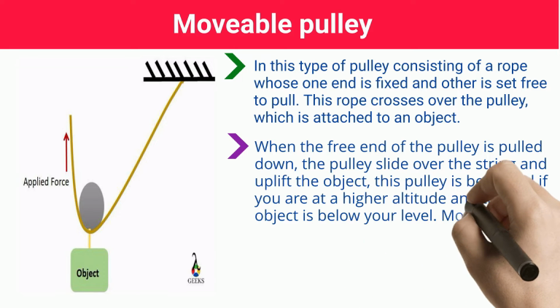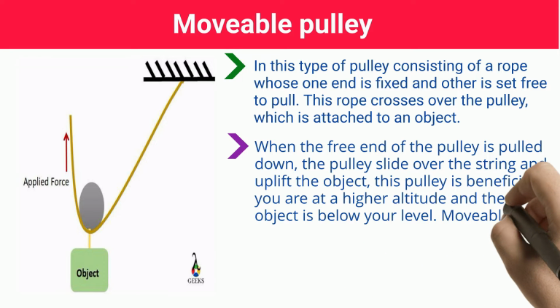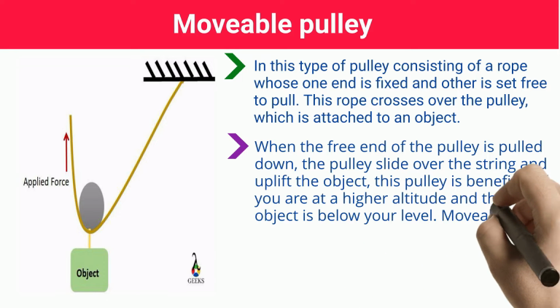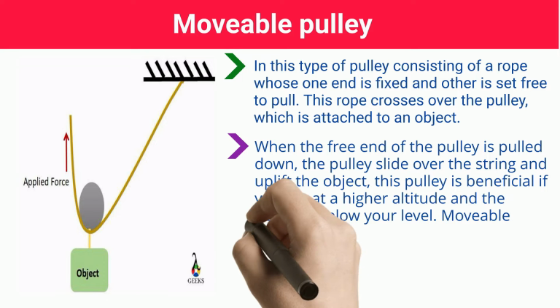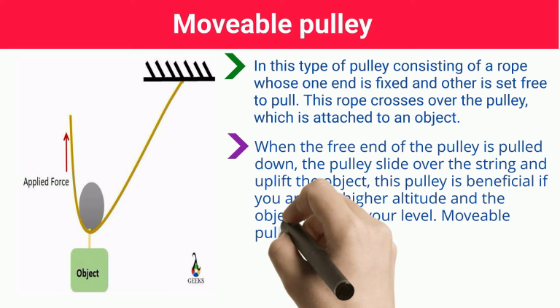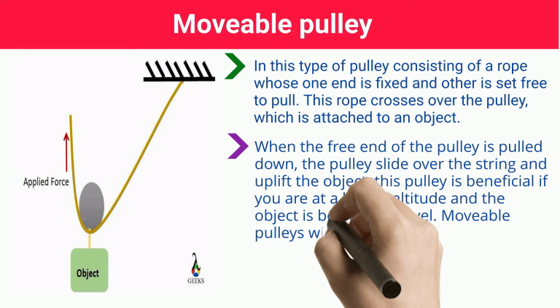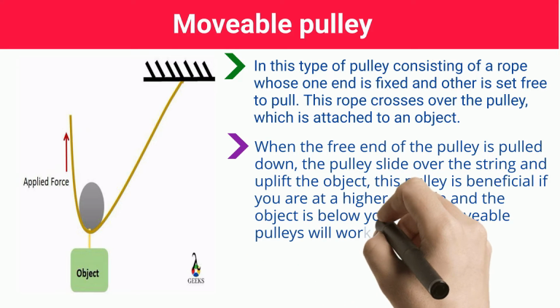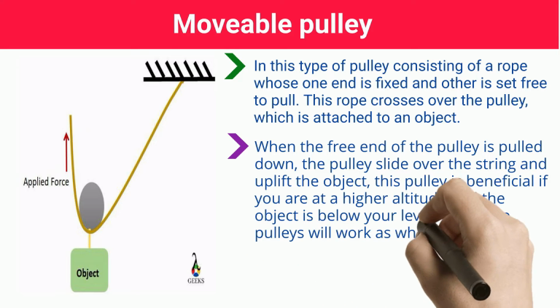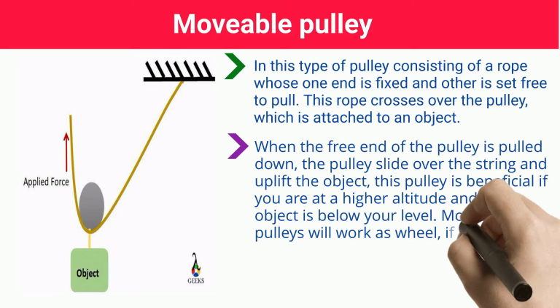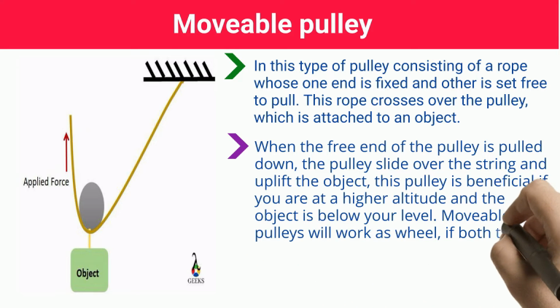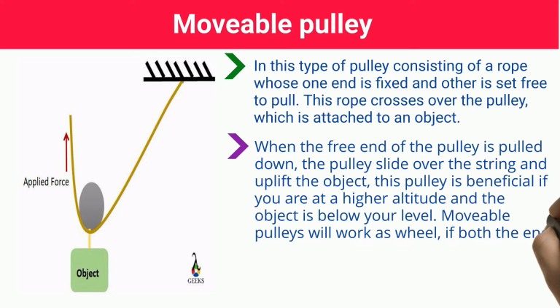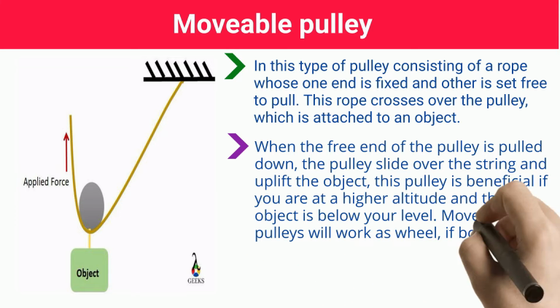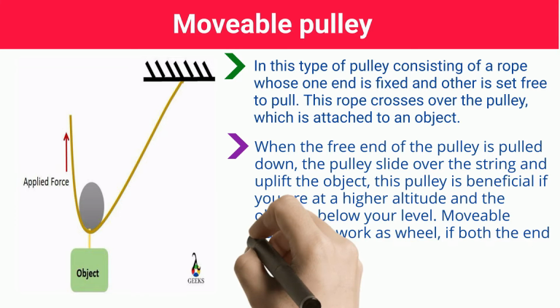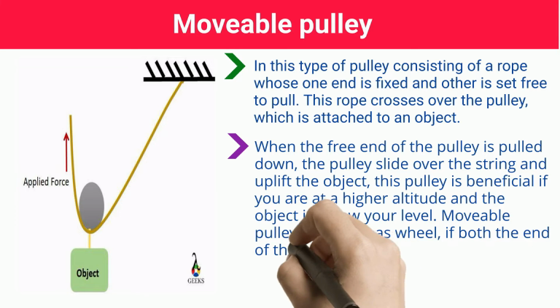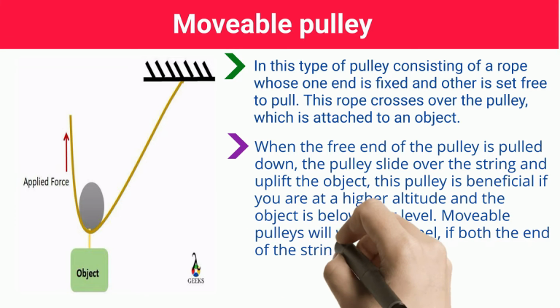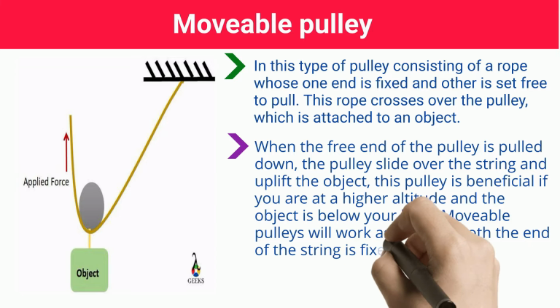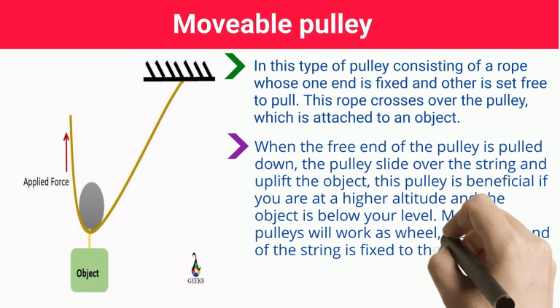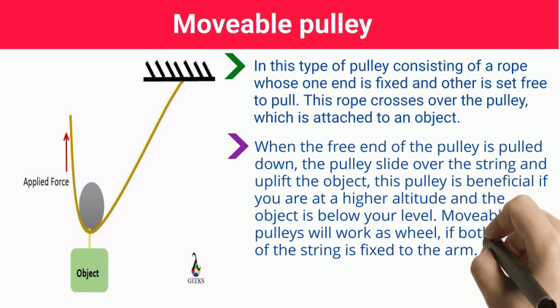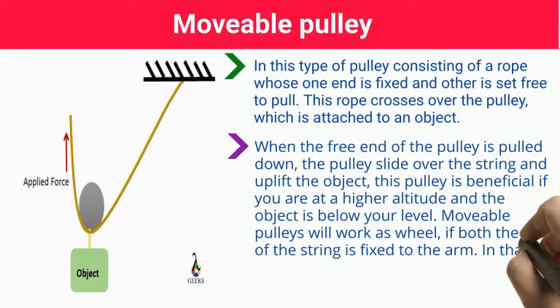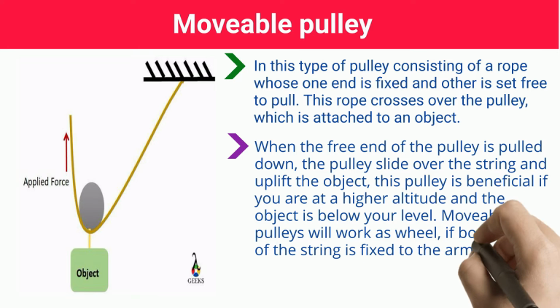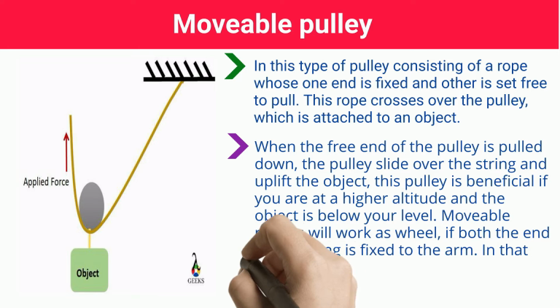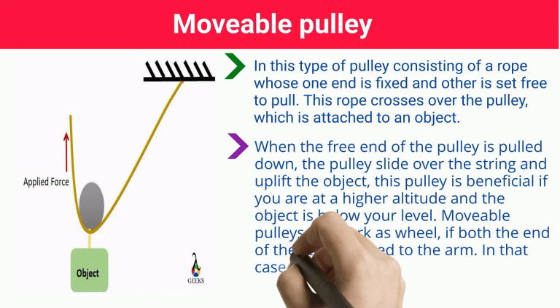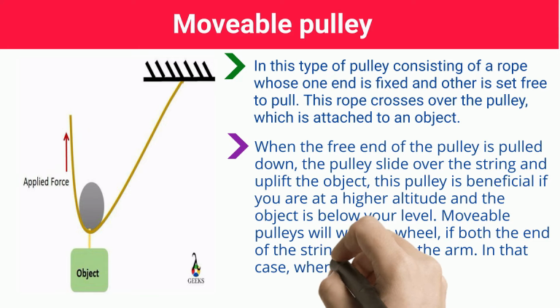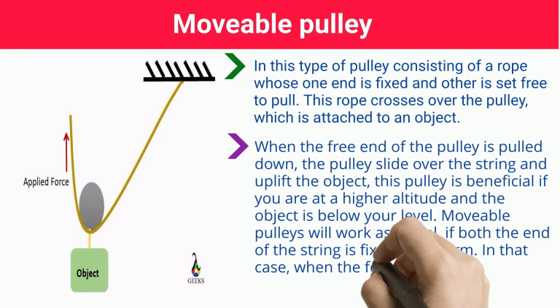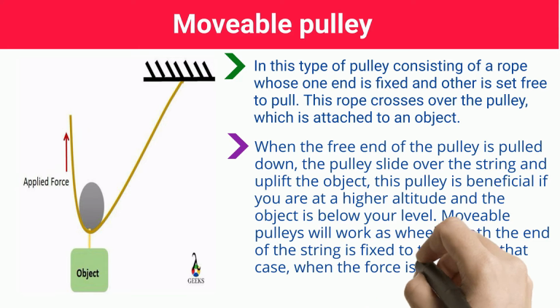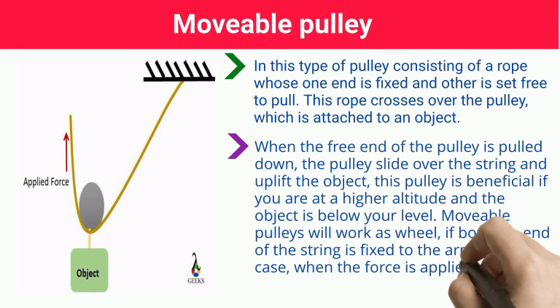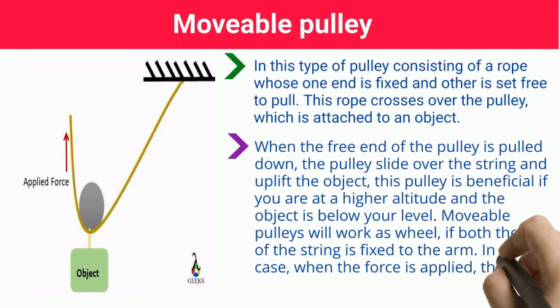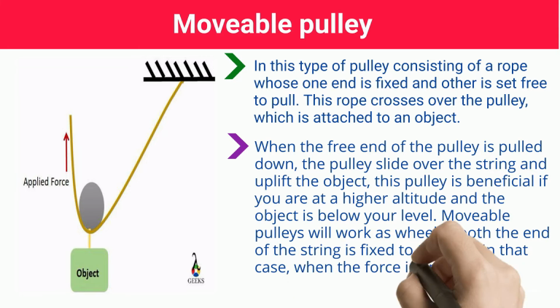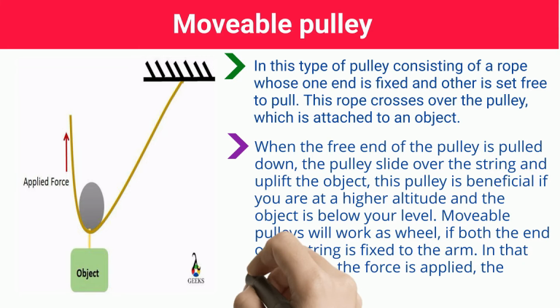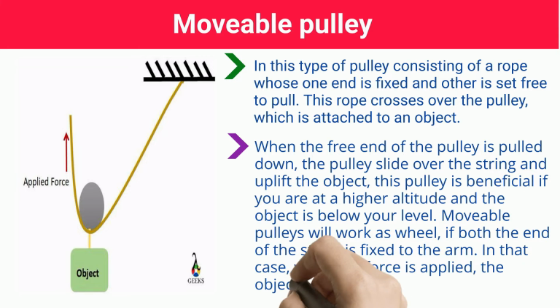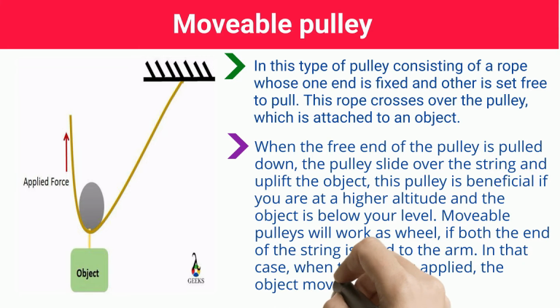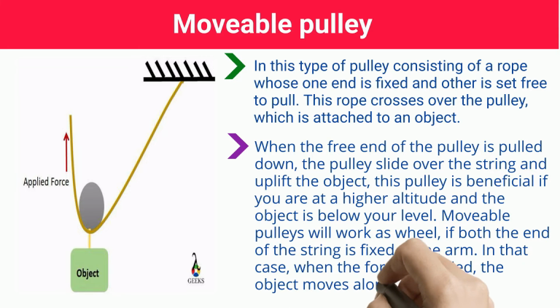Moveable pulleys will work as a wheel if both ends of the string are fixed to the arm. In that case, when the force is applied, the object moves along the string.